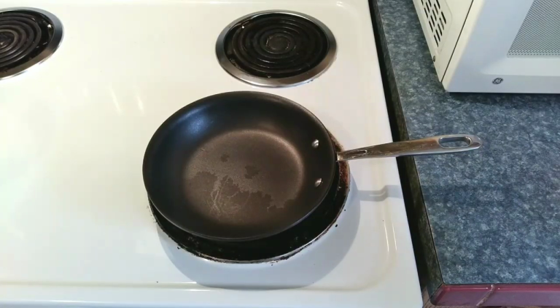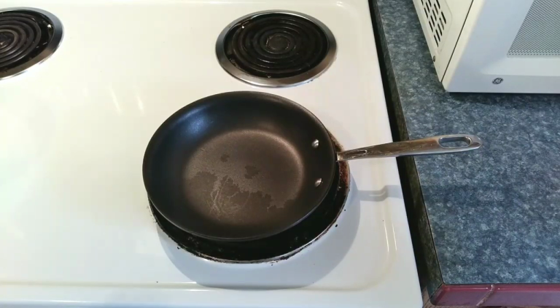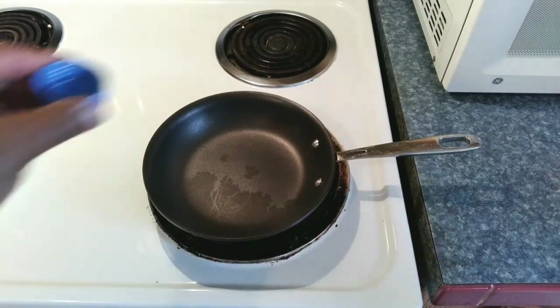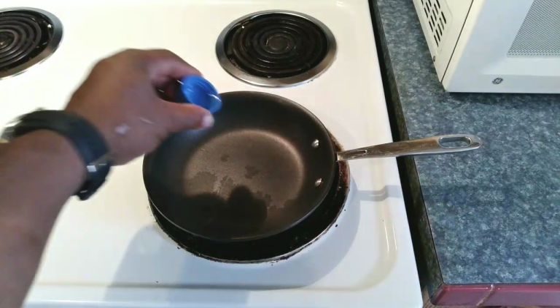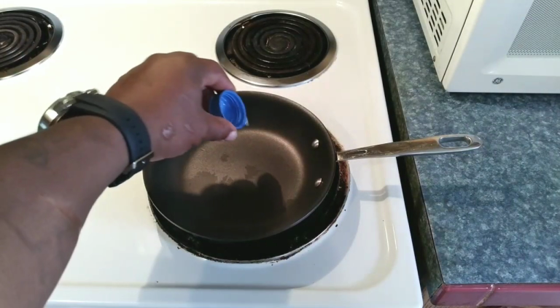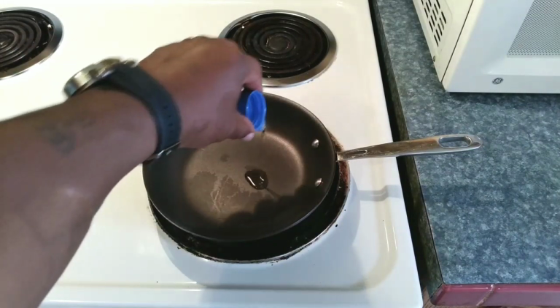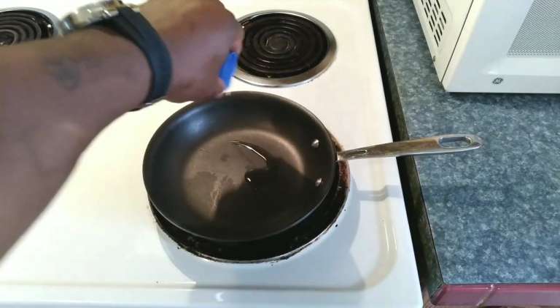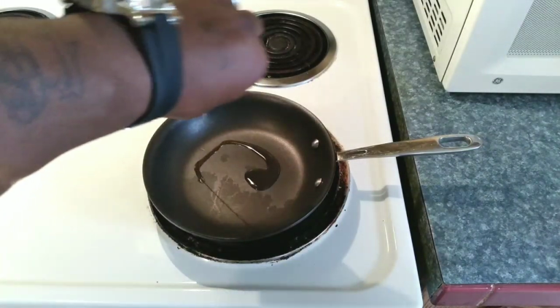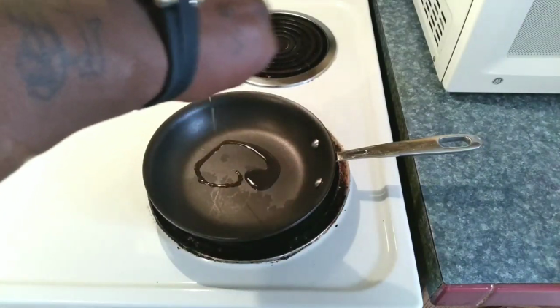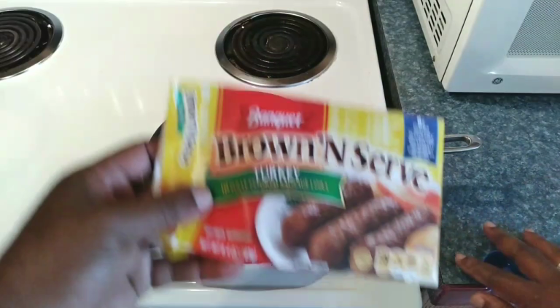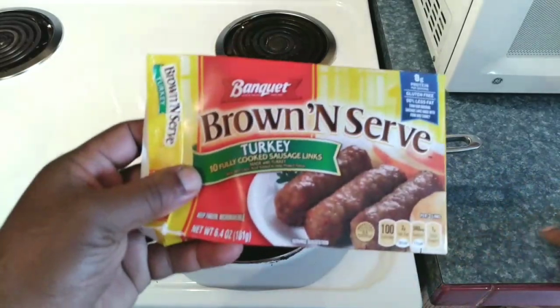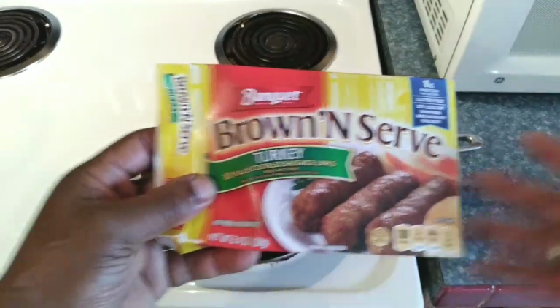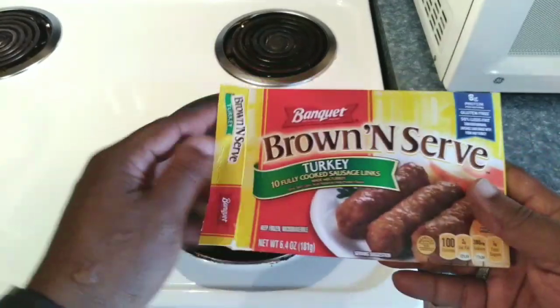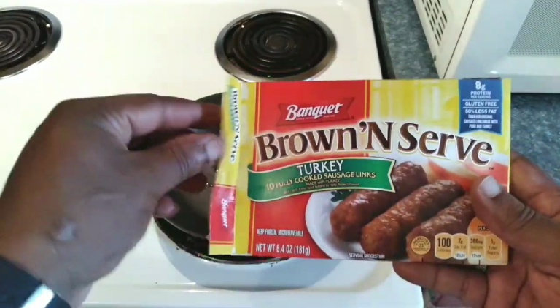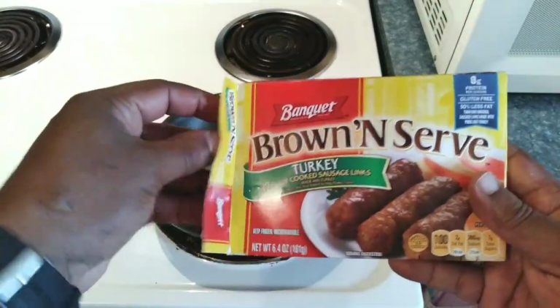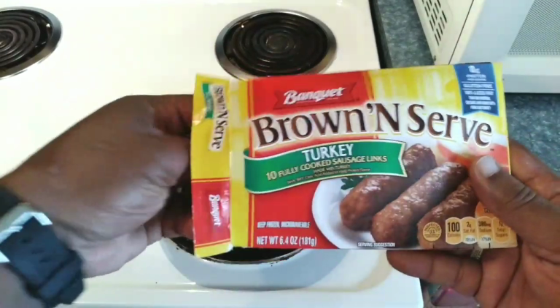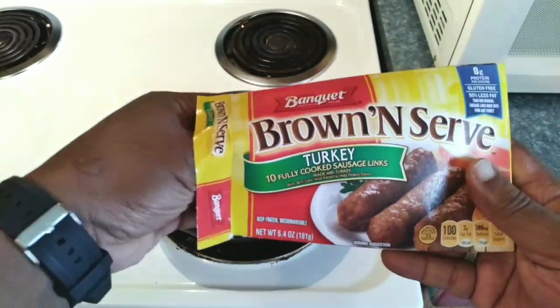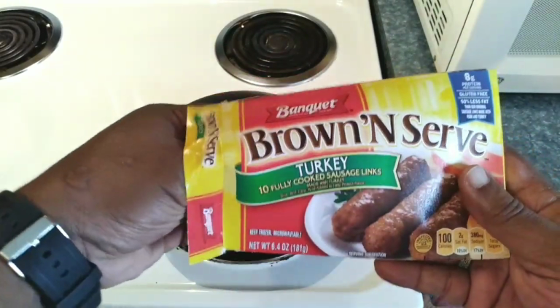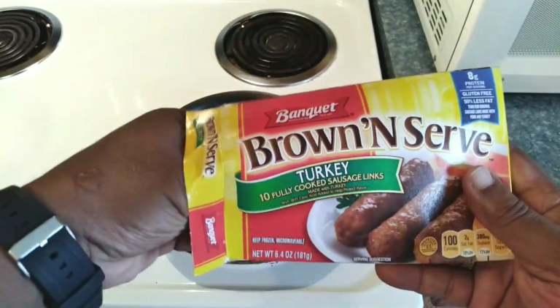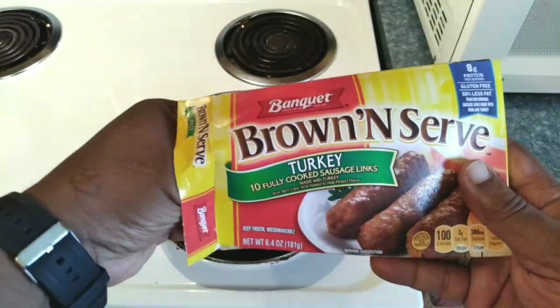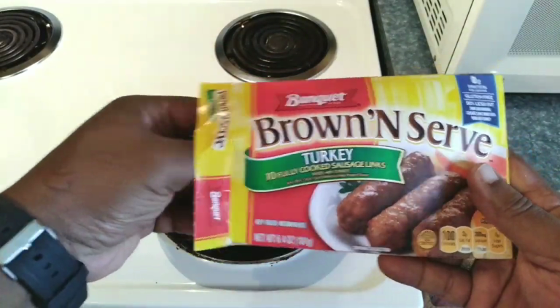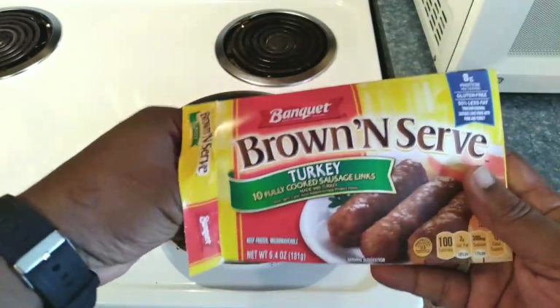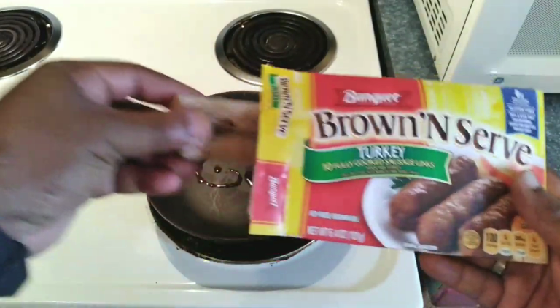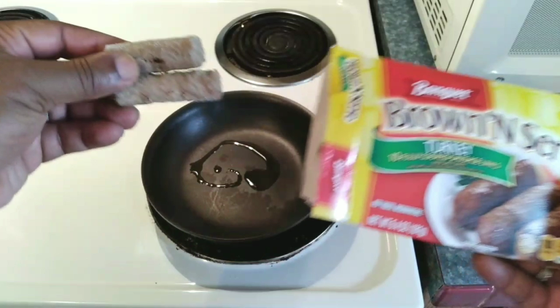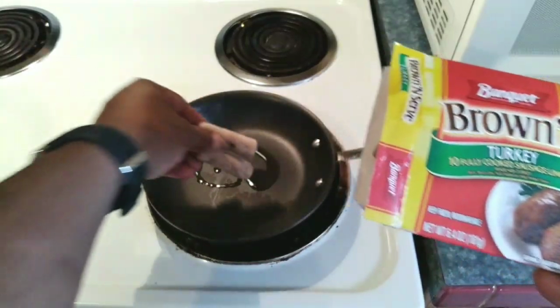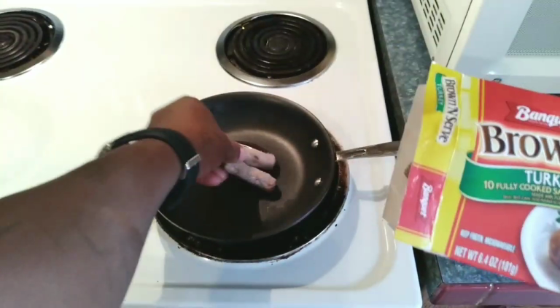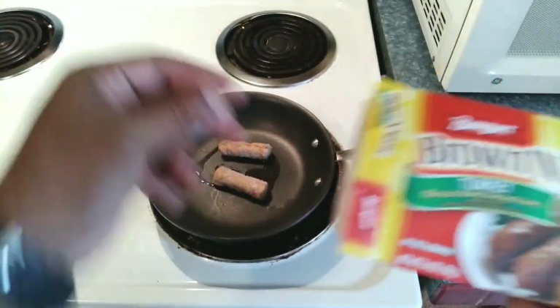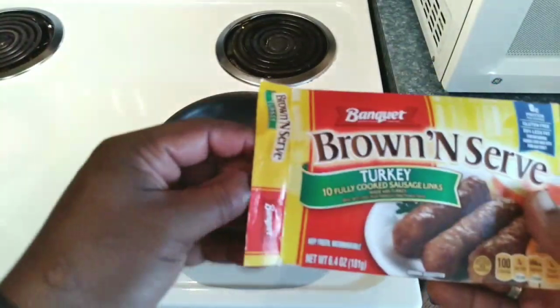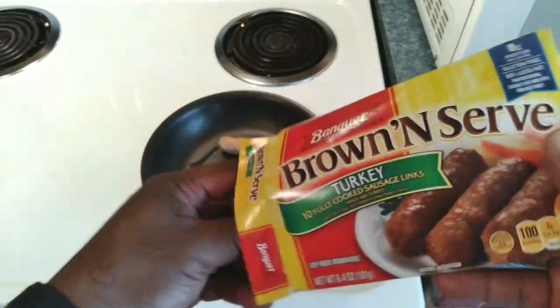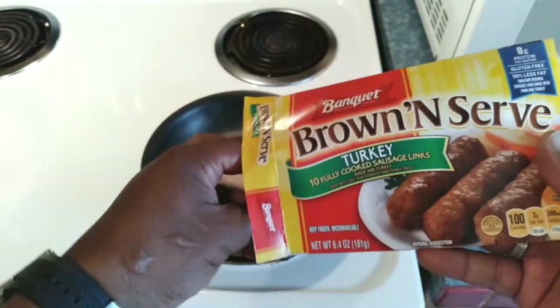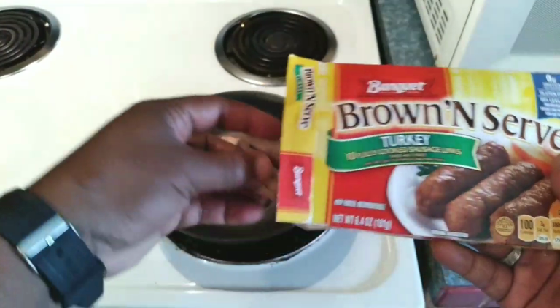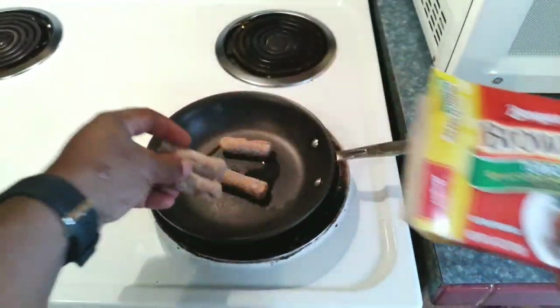On the hot skillet you want to add a little oil, then we're going with the turkey sausage. Everybody eats healthy — even the President eats healthy.